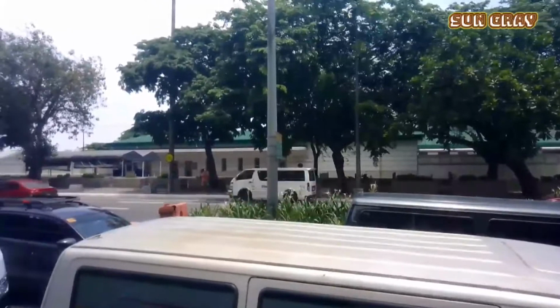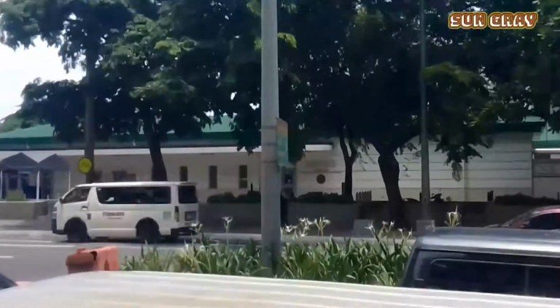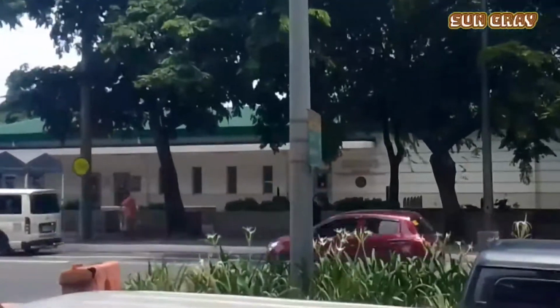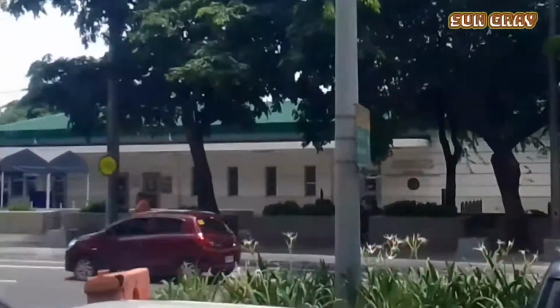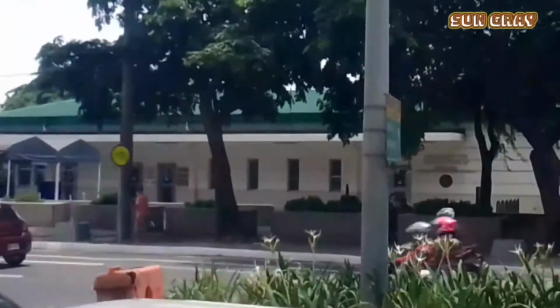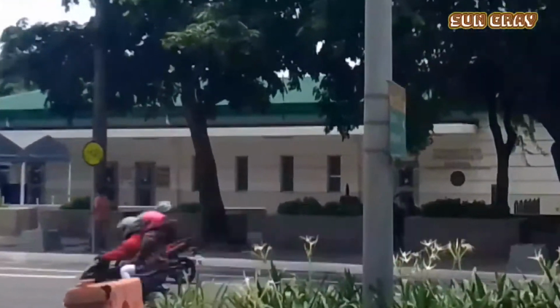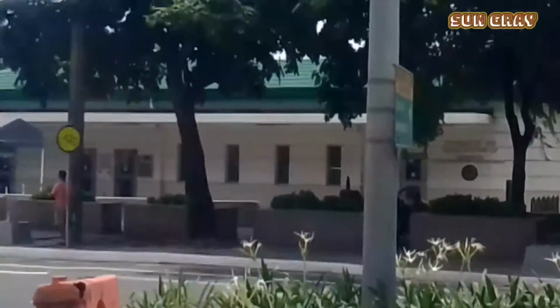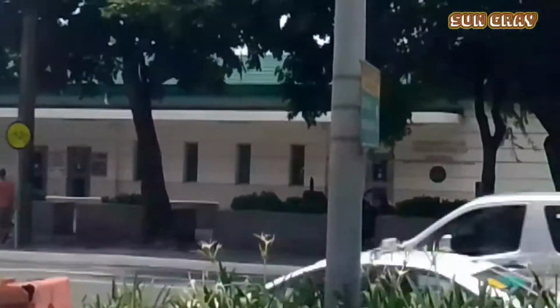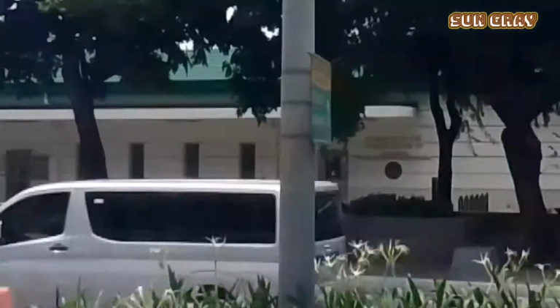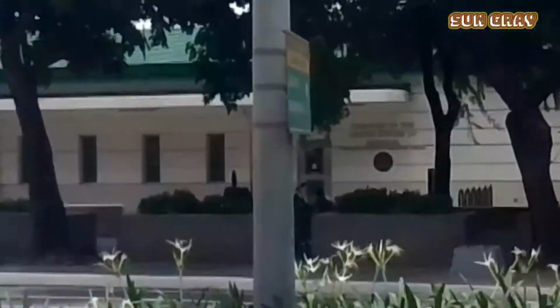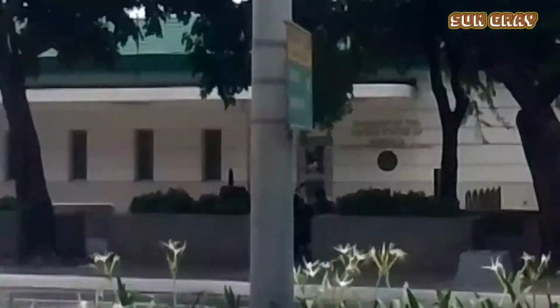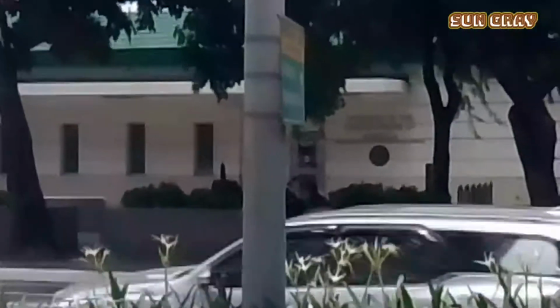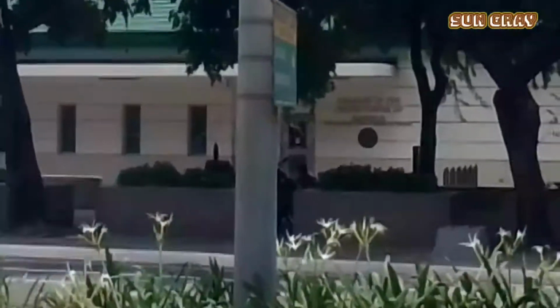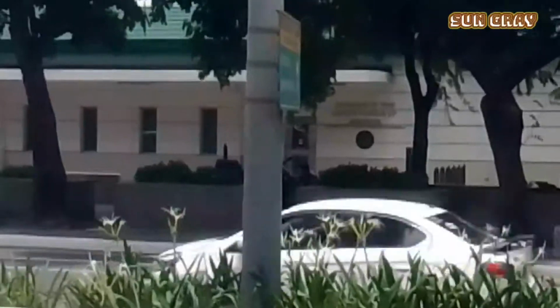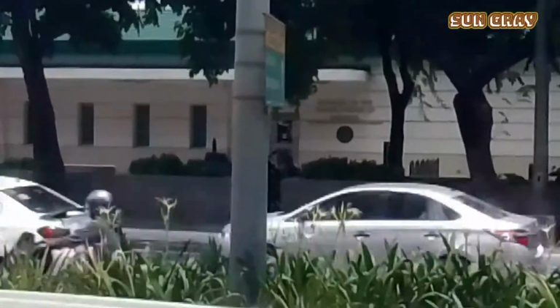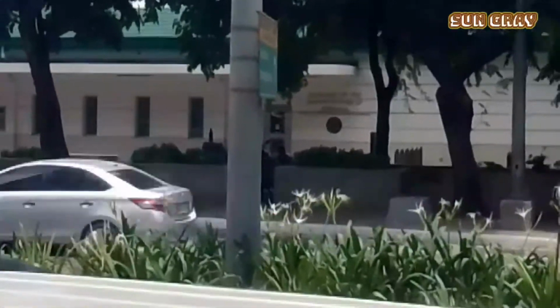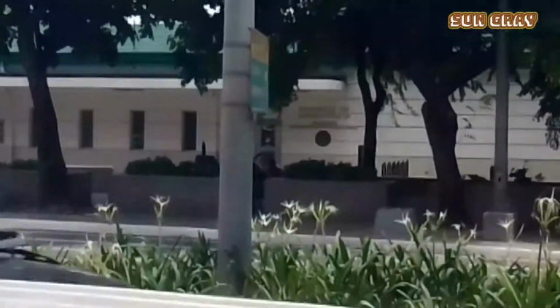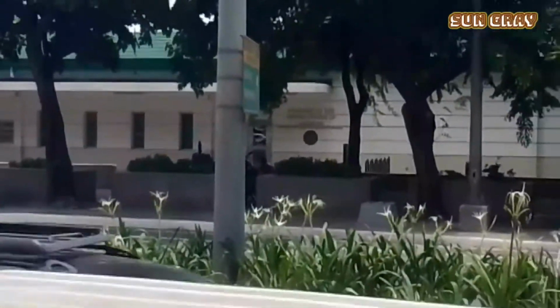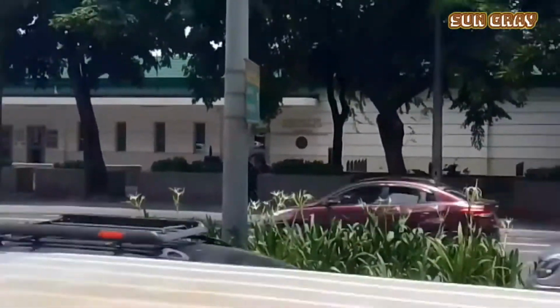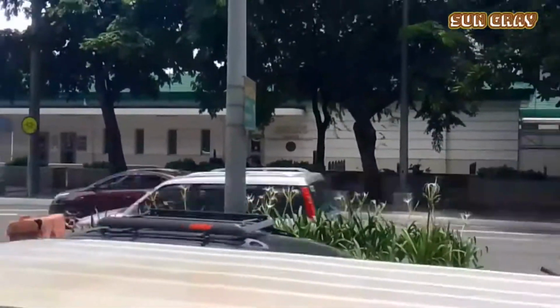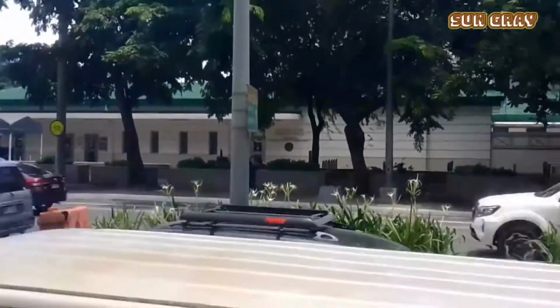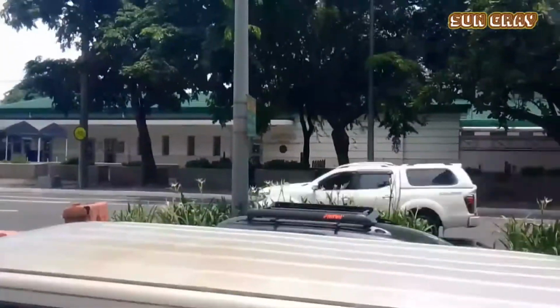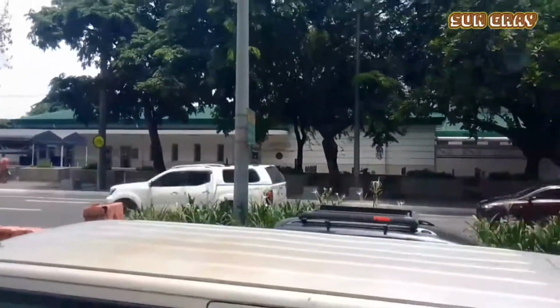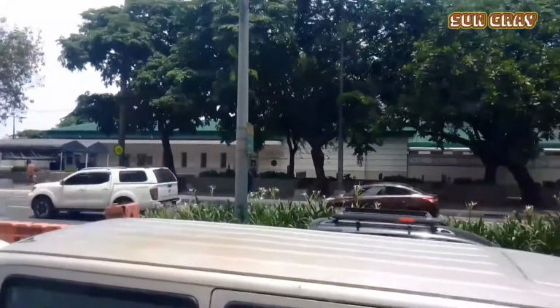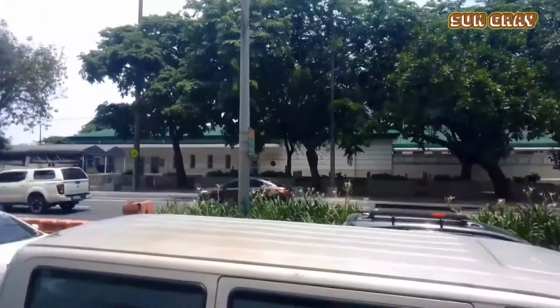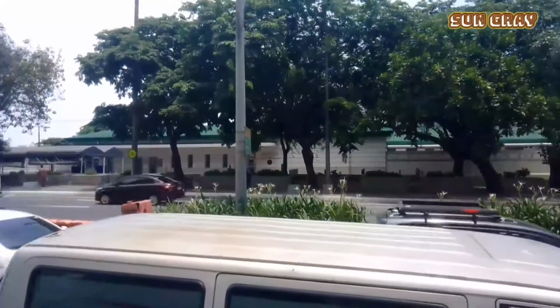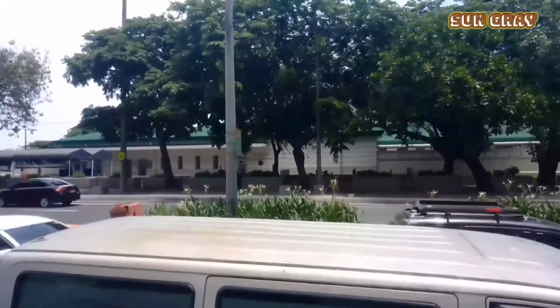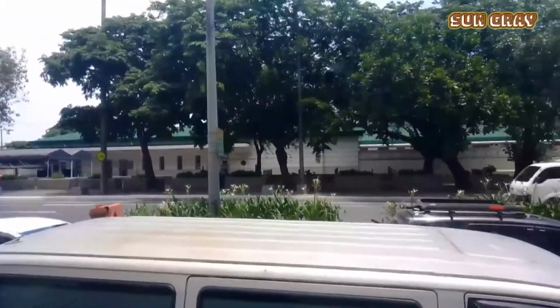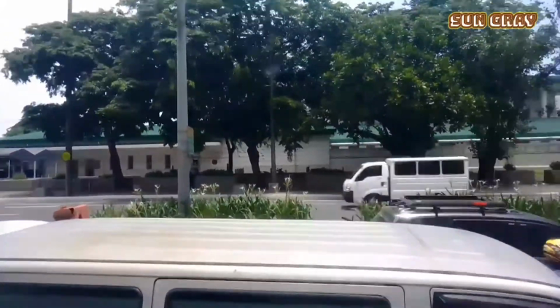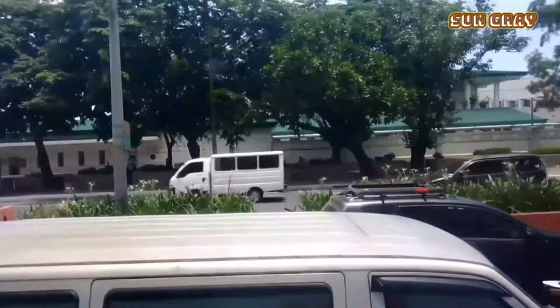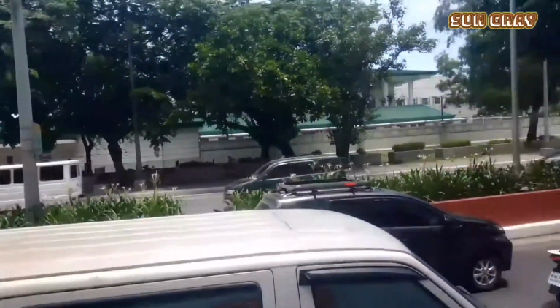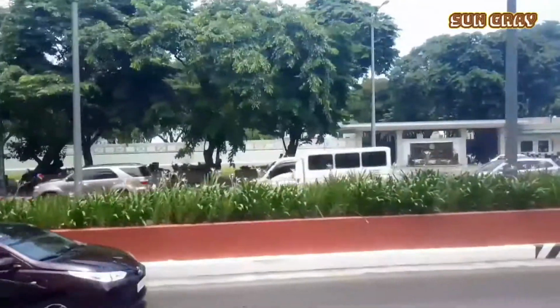Along this way of Roxas Boulevard is the US Embassy. And you can notice the environment is peaceful and clean here in Manila.